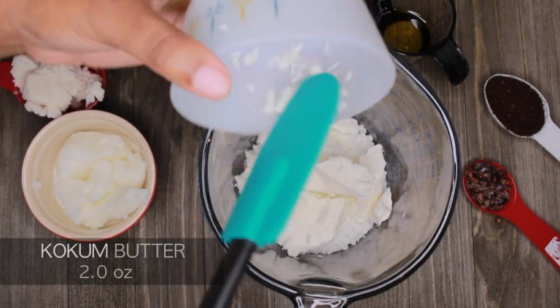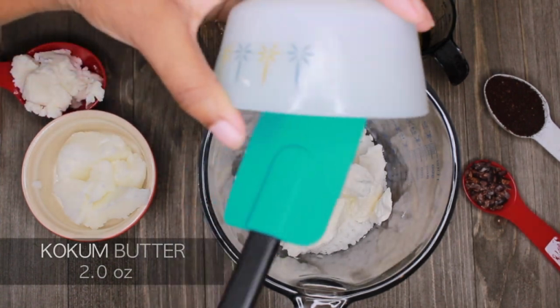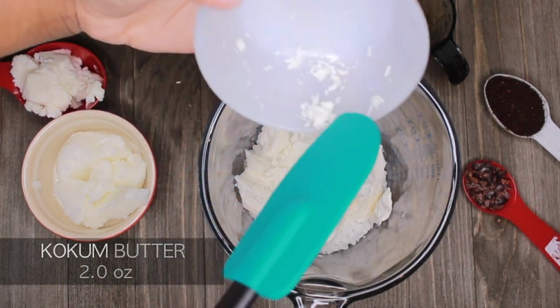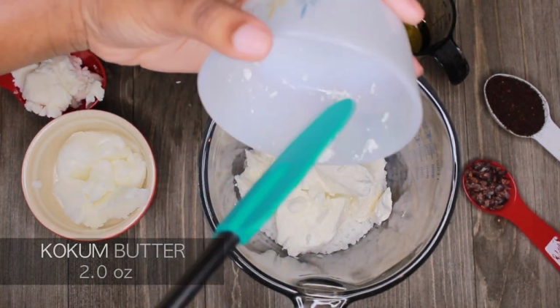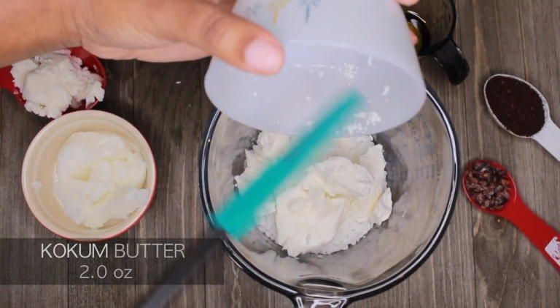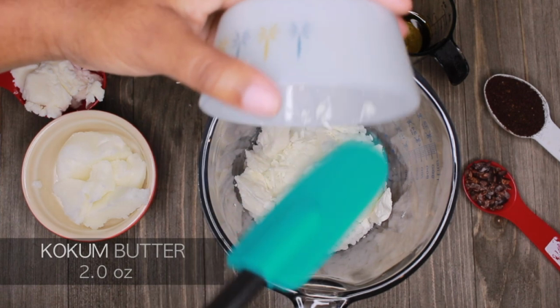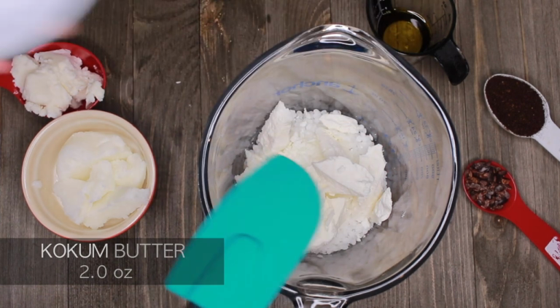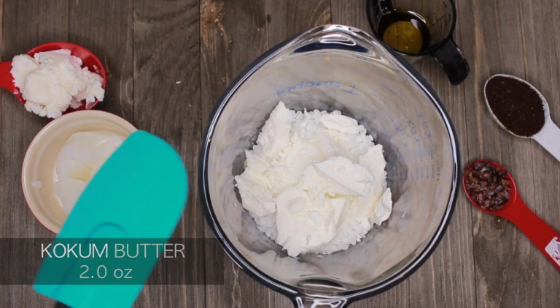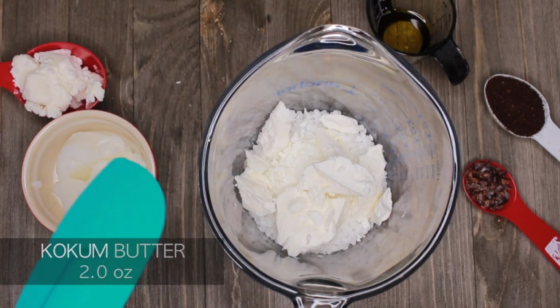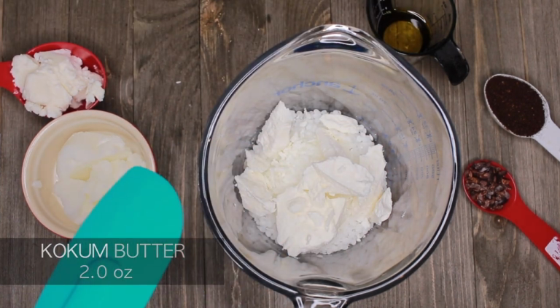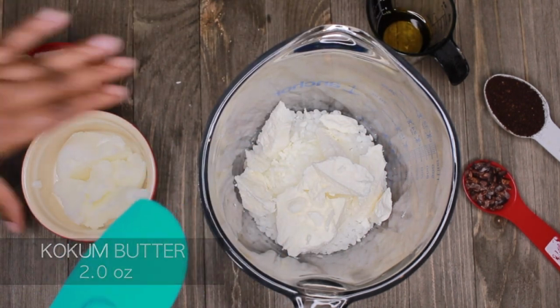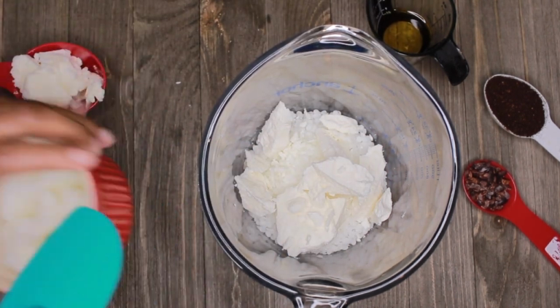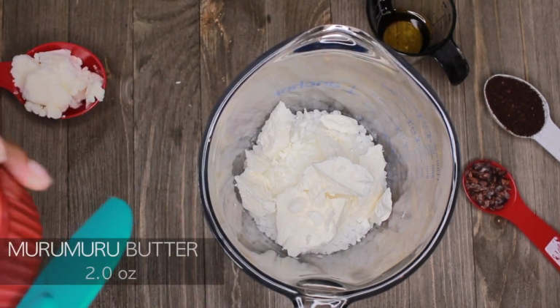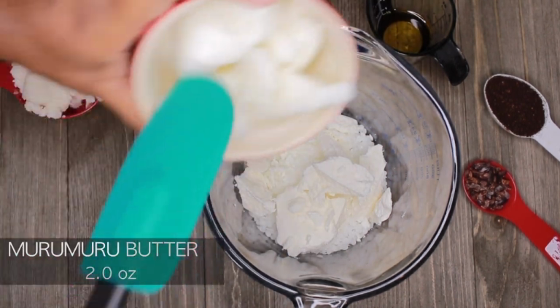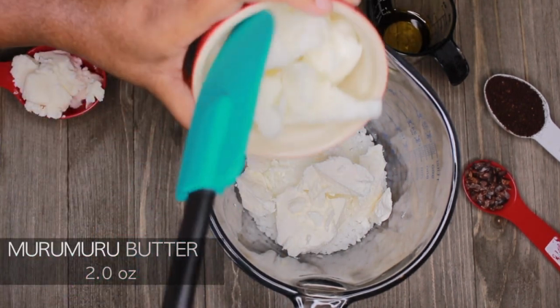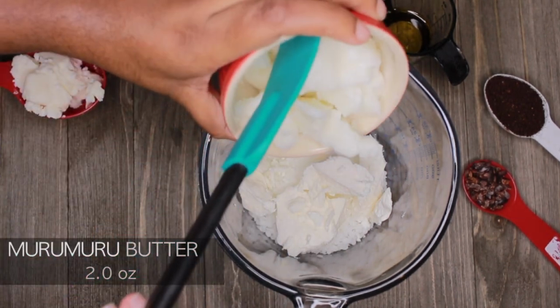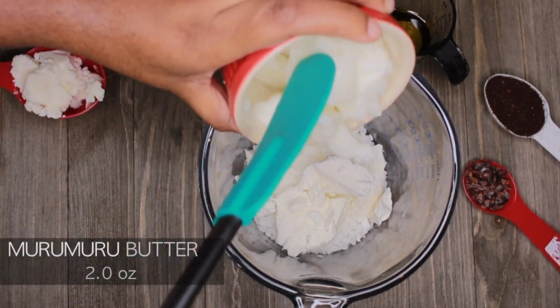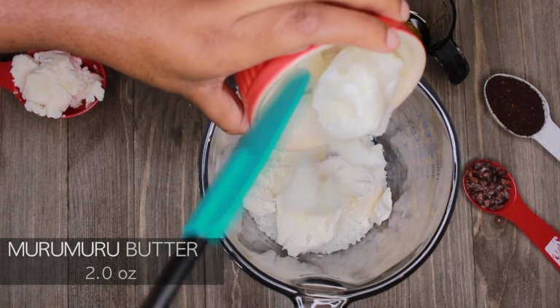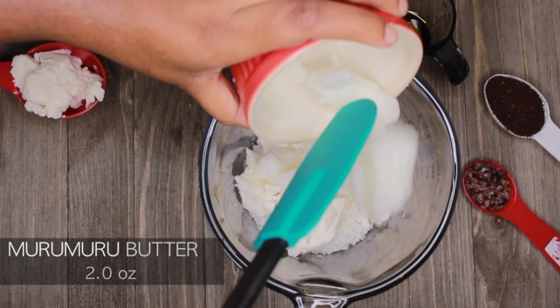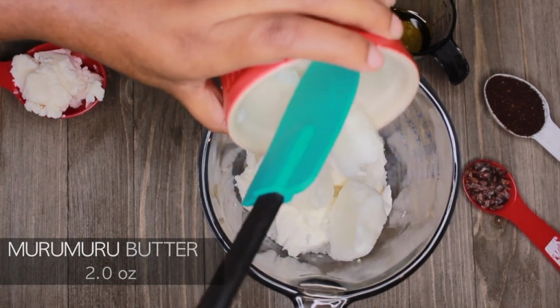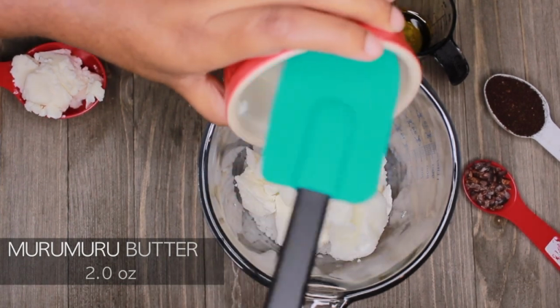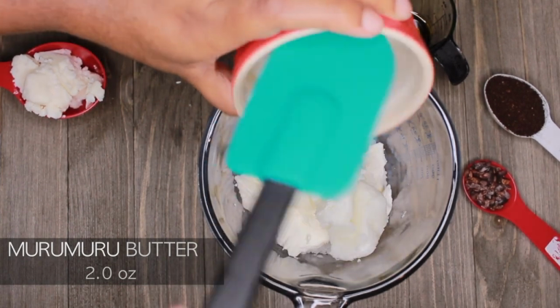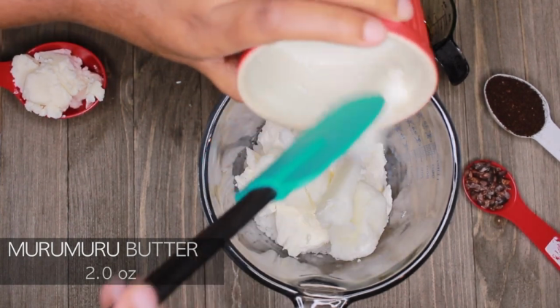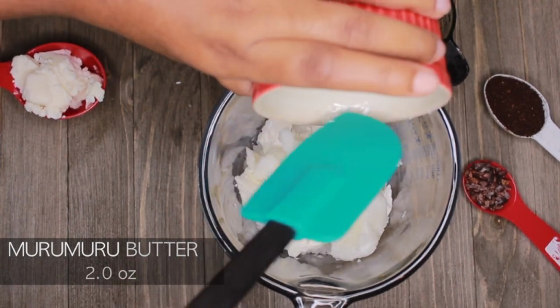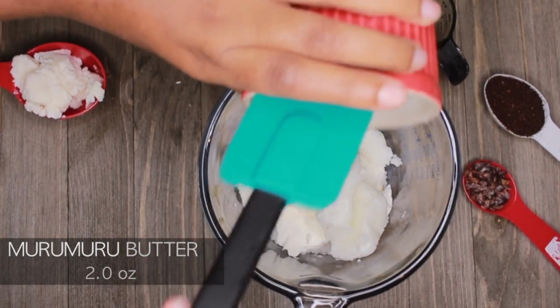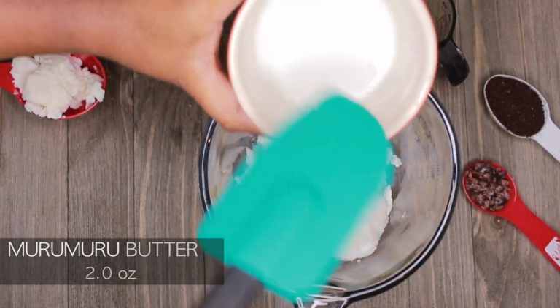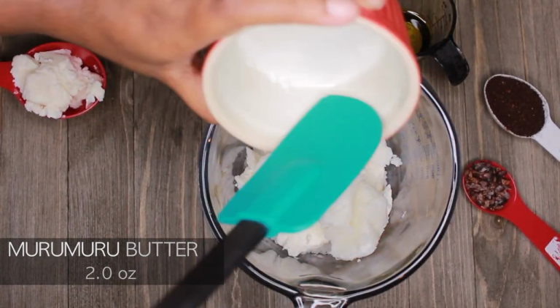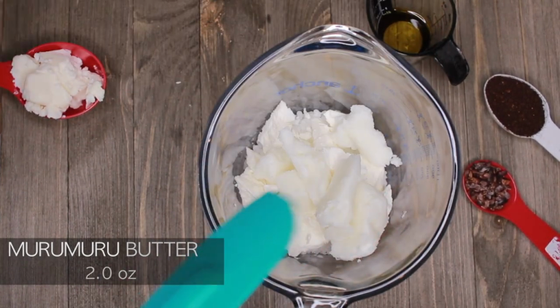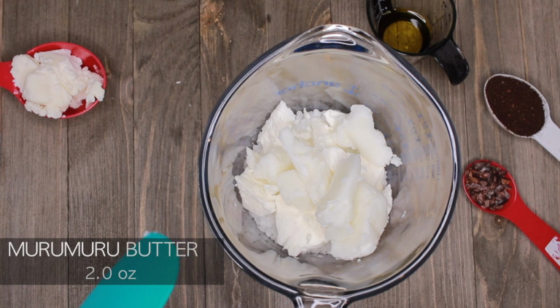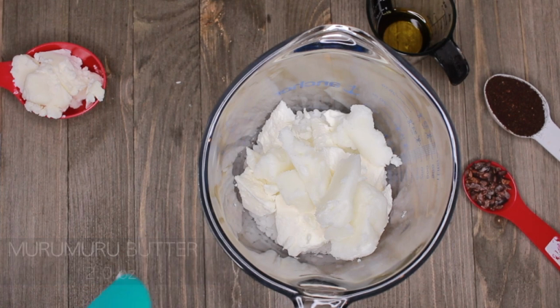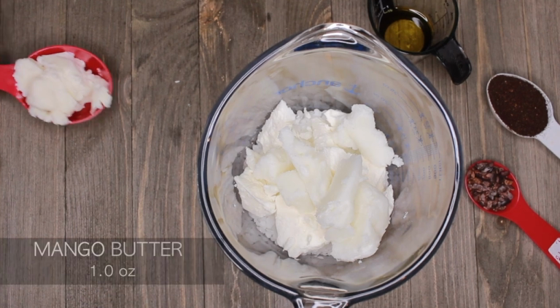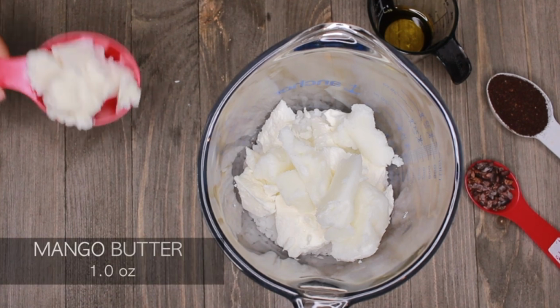This is what will hold your lotion bars together, or else they will melt and lose their shape after molding. So you want to add some type of wax. I'll also leave the ingredients and all the measurements down in the description box below for more reference.